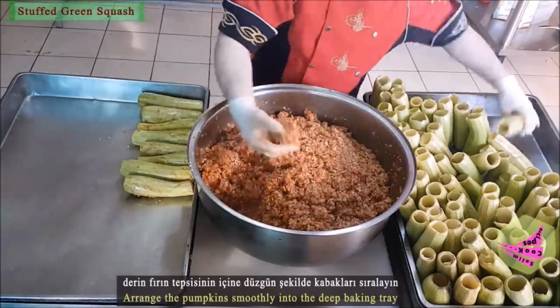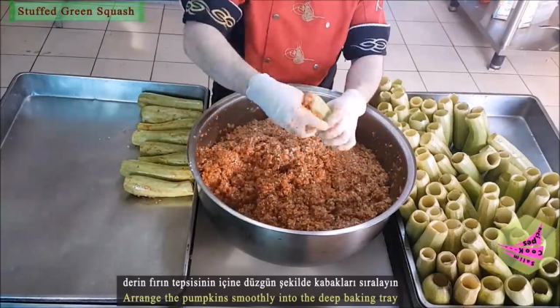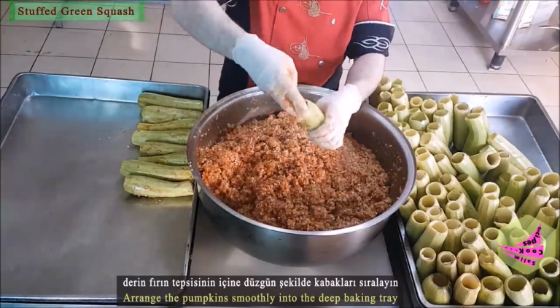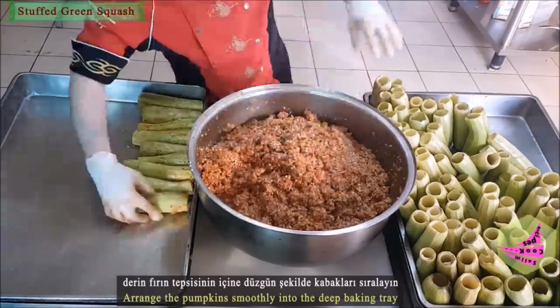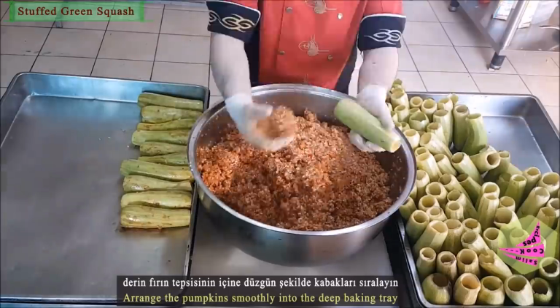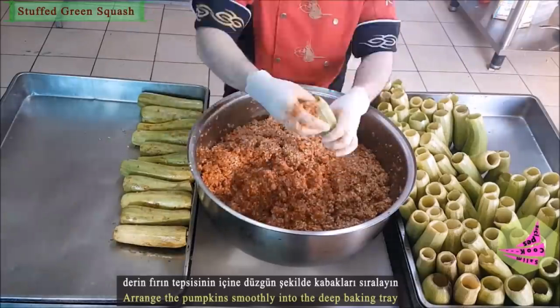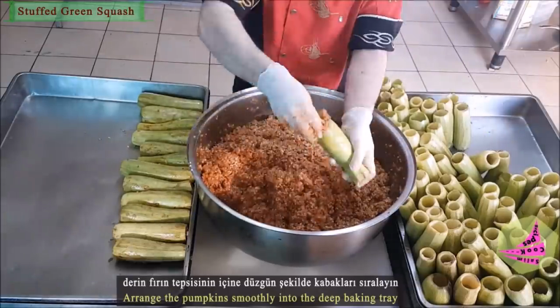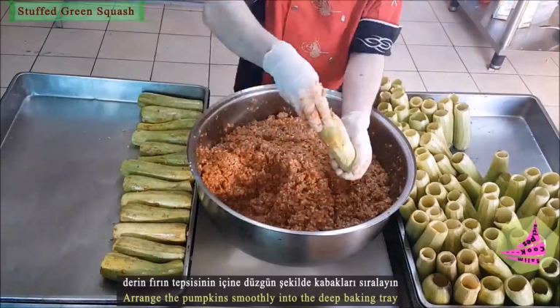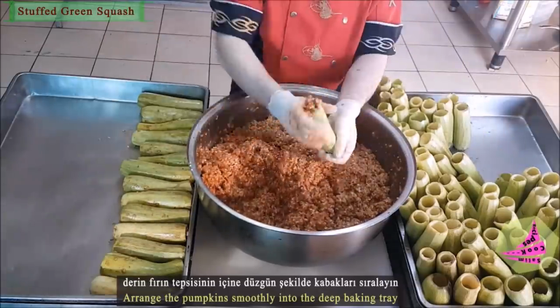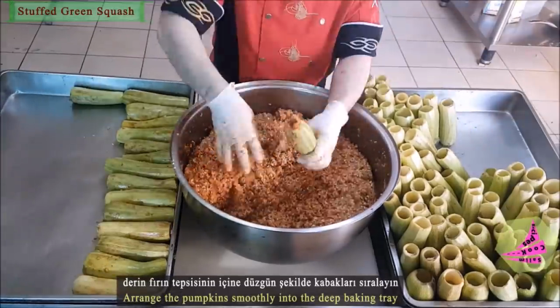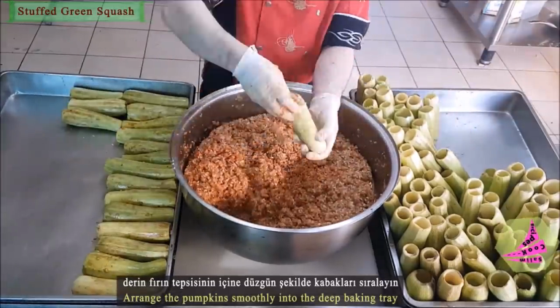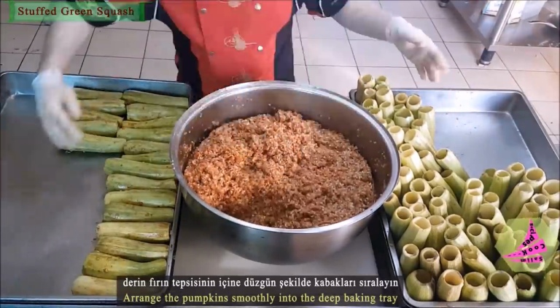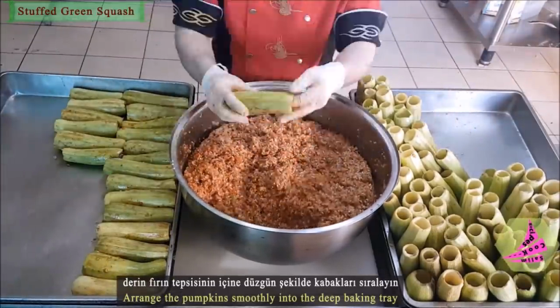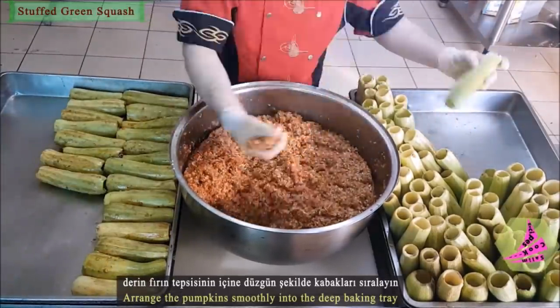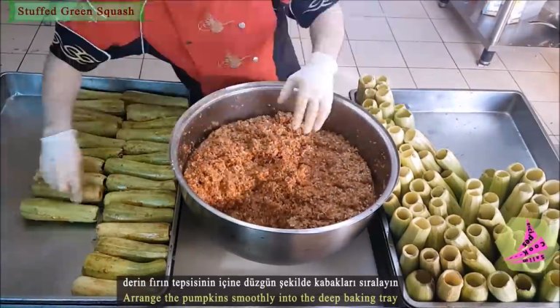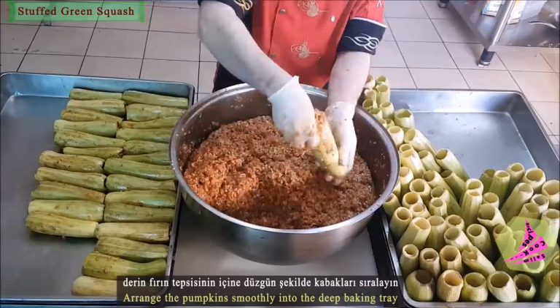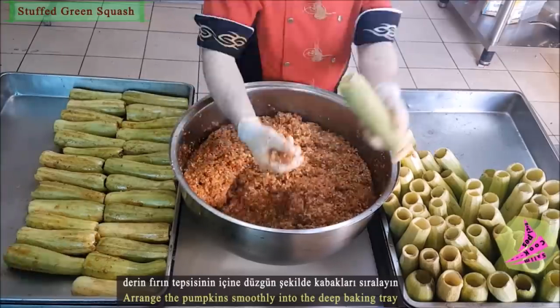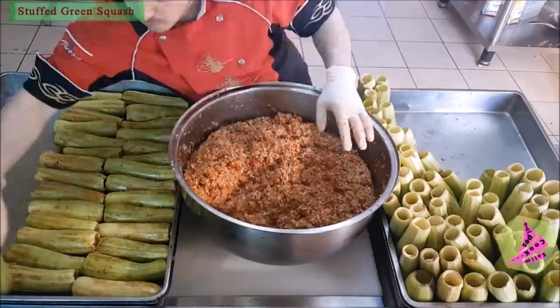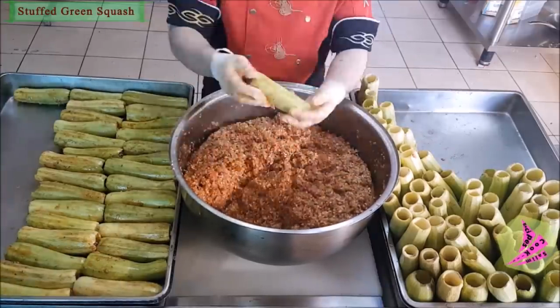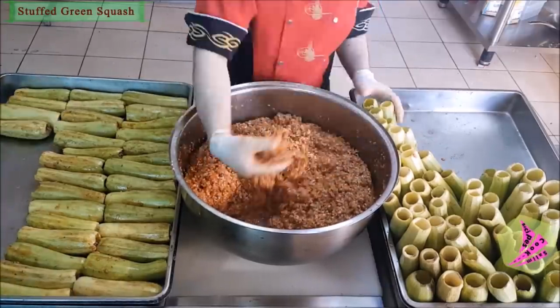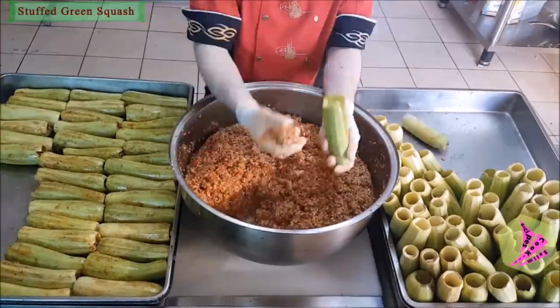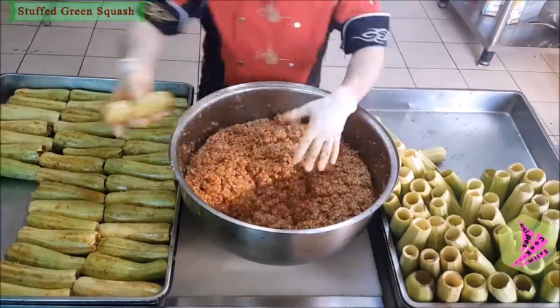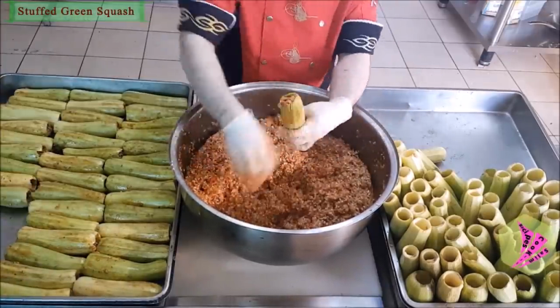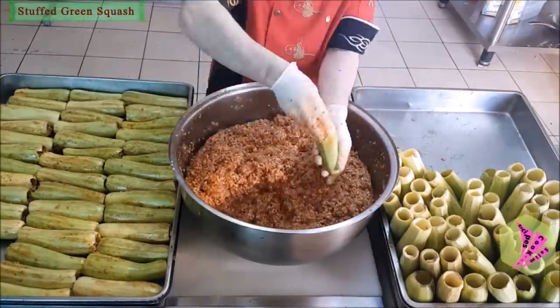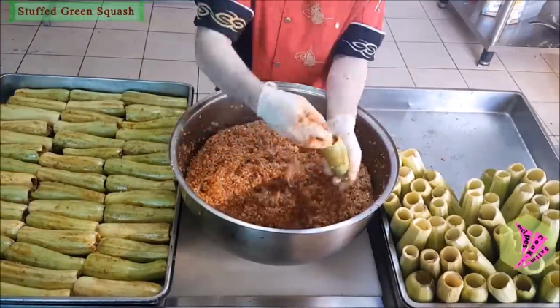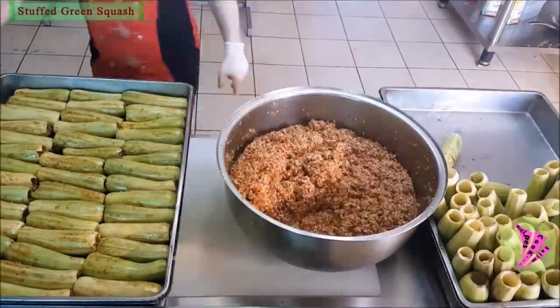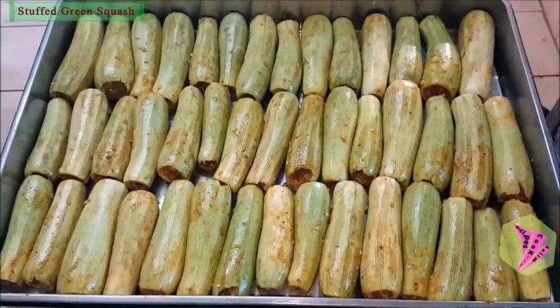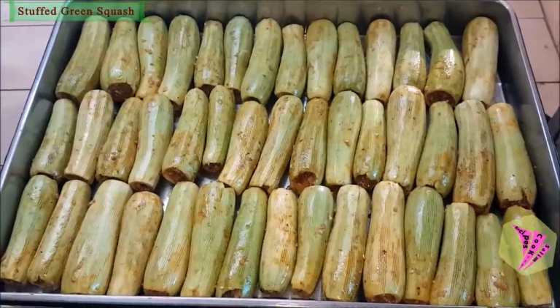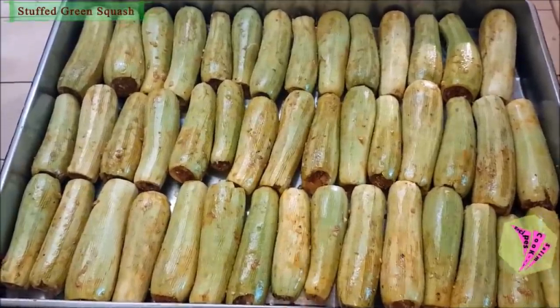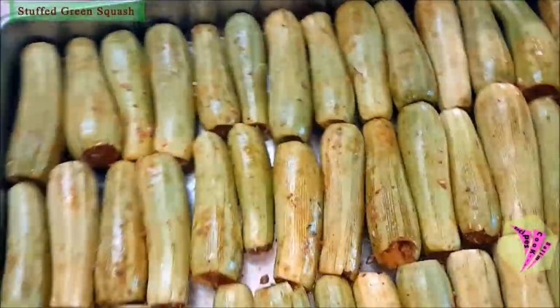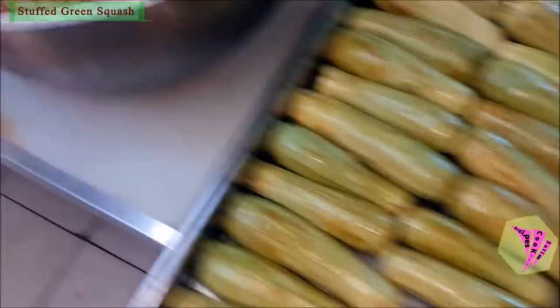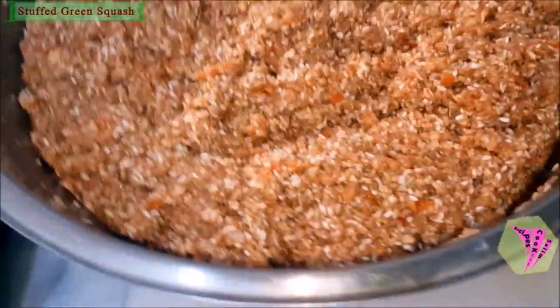Arrange the green pumpkins smoothly into a deep baking tray. The filling process is now completed and I am switching to the cooking process.